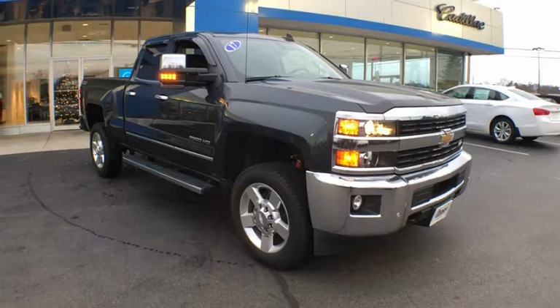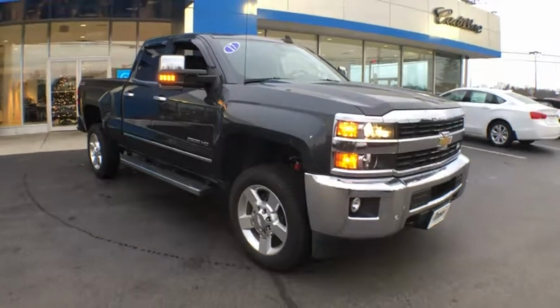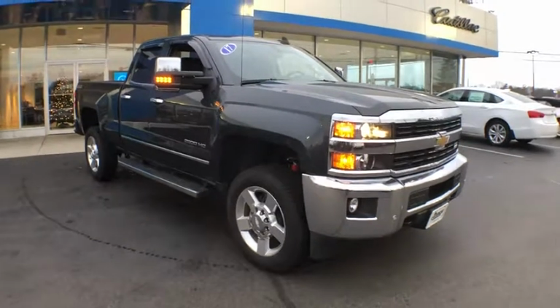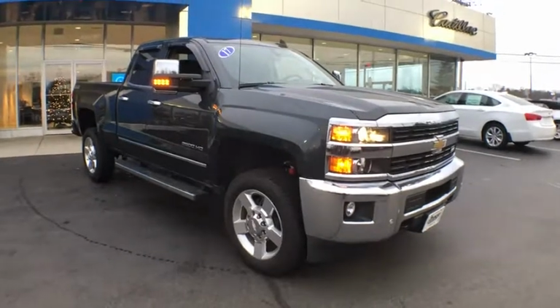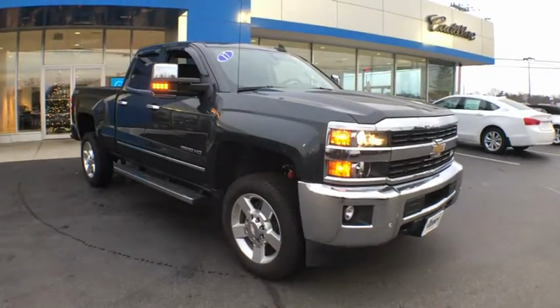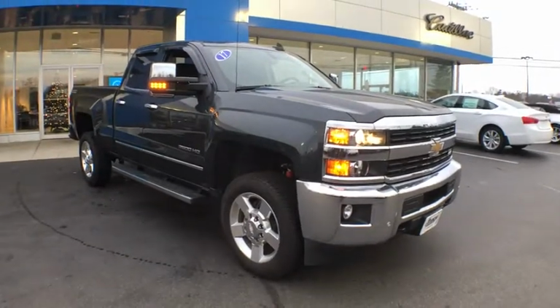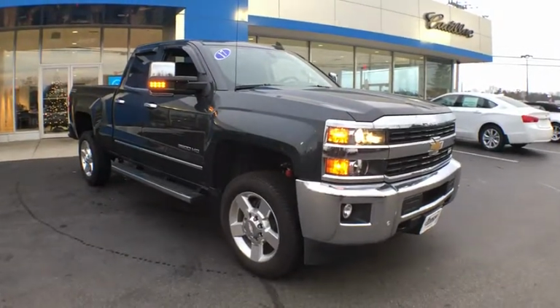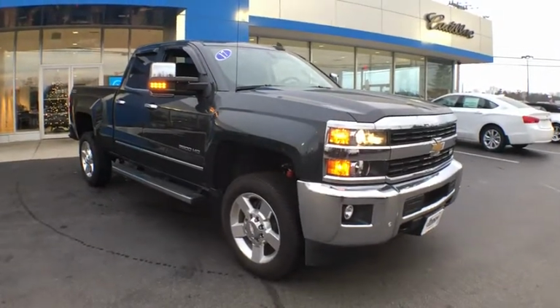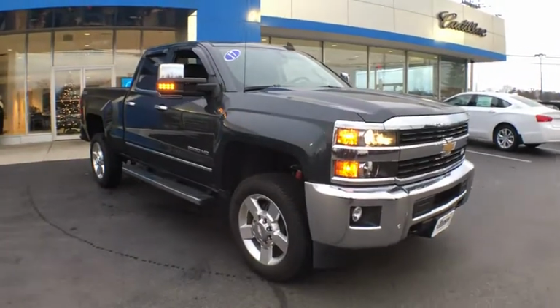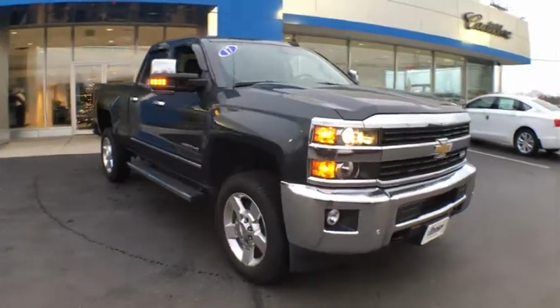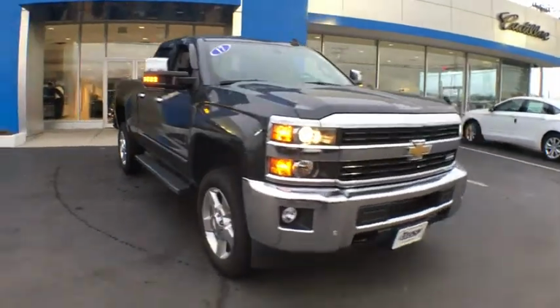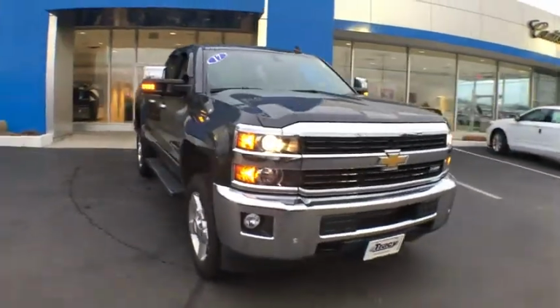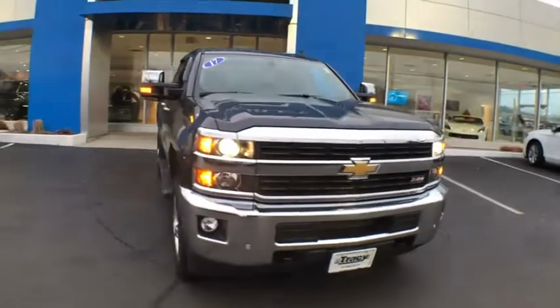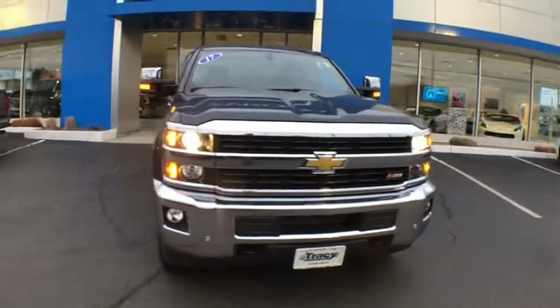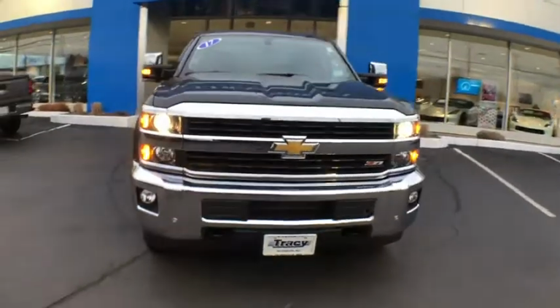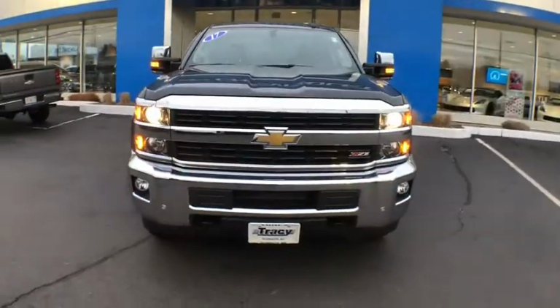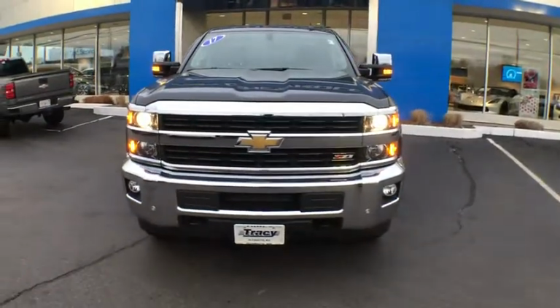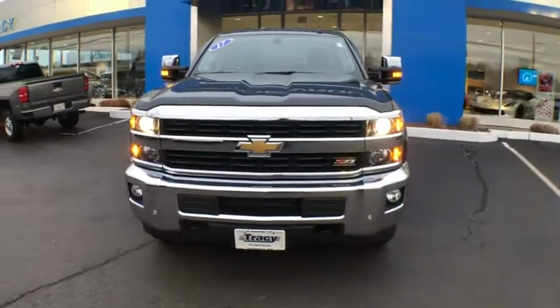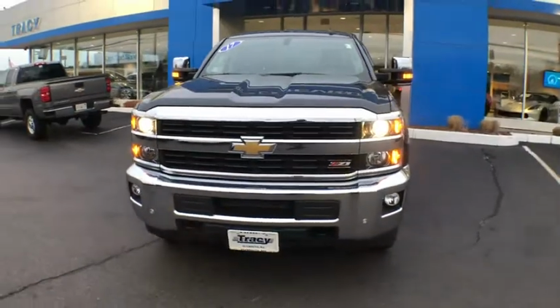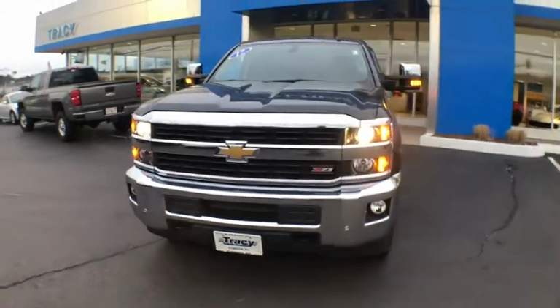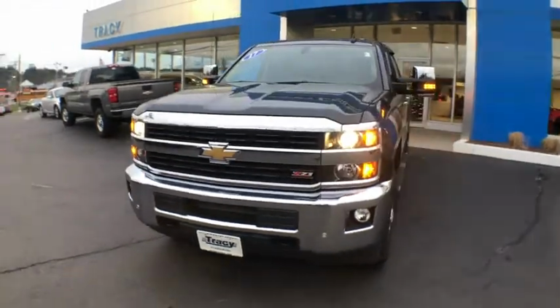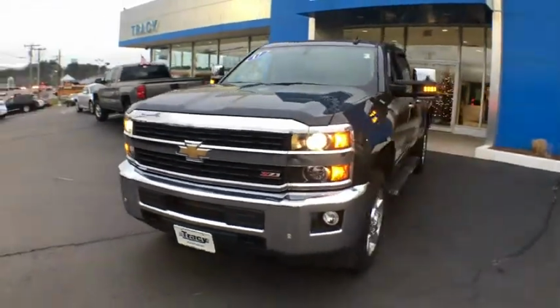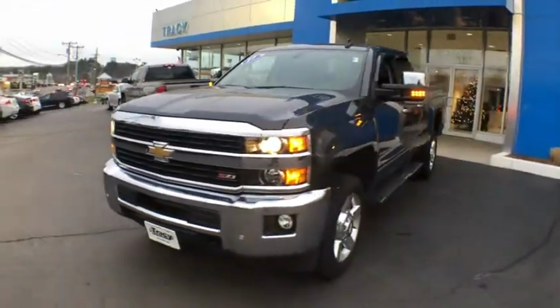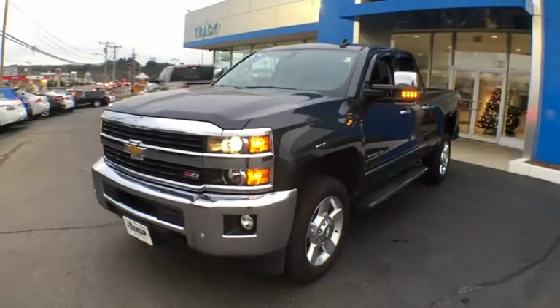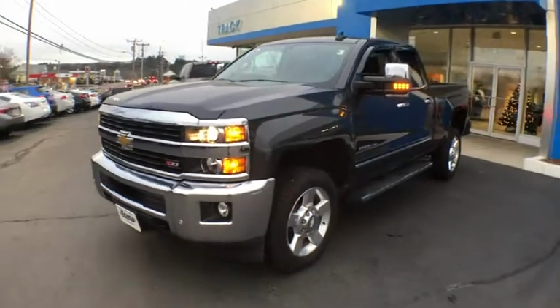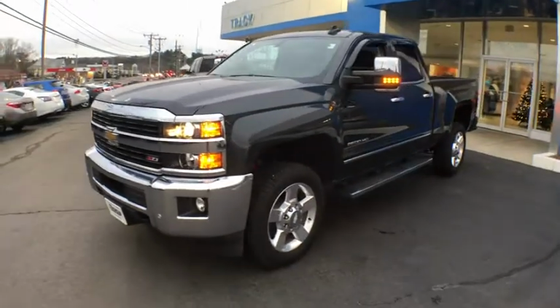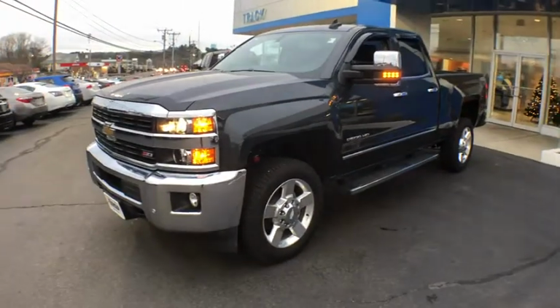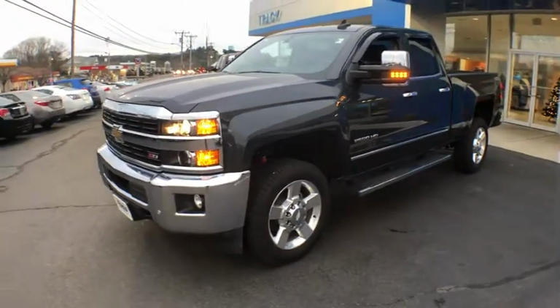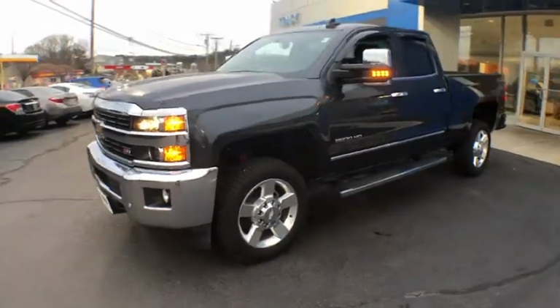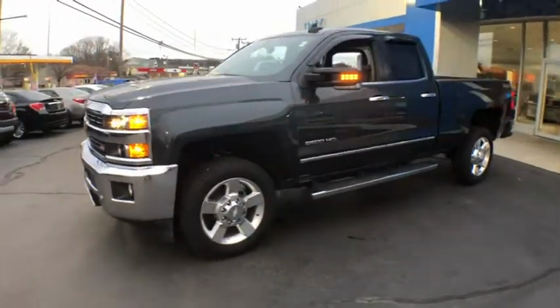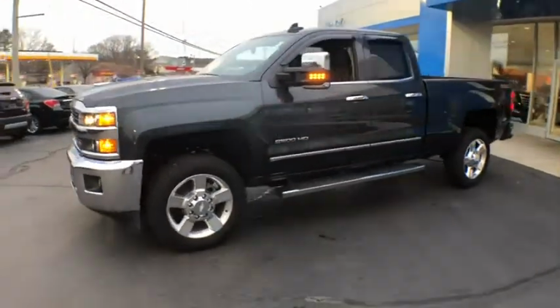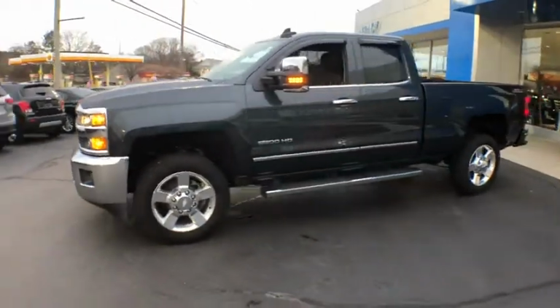Looking for the right vehicle? Check out the 2017 Chevrolet Silverado 2500 HD. This pickup truck pulls unlike any other. This vehicle has less than 20,000 miles. Here are some of this vehicle's great options.